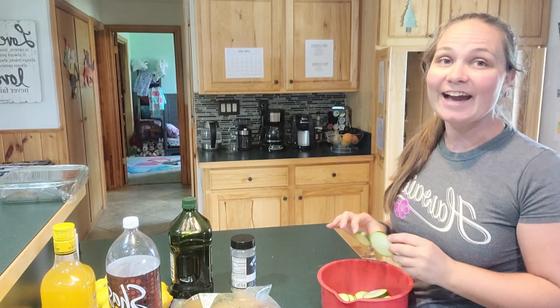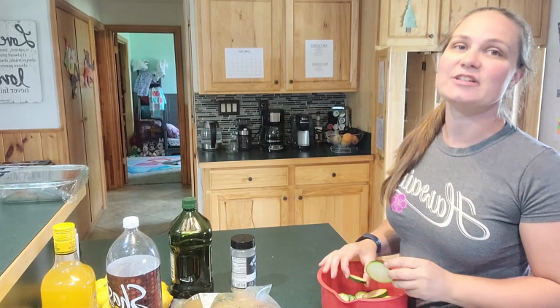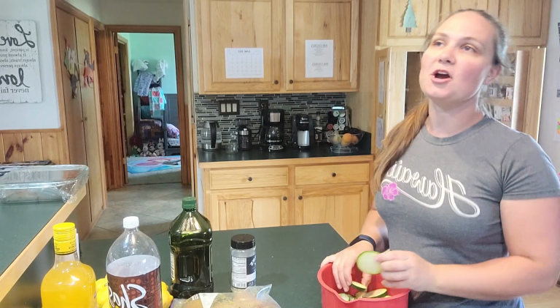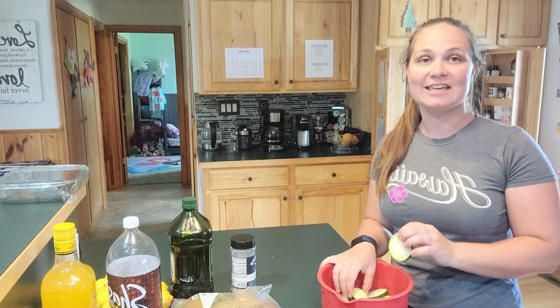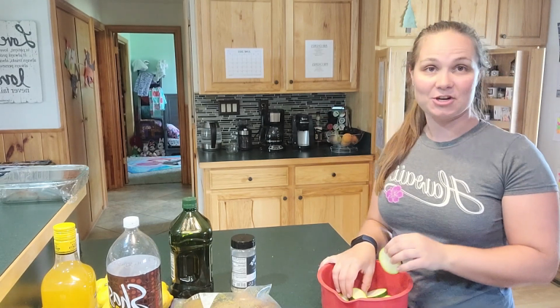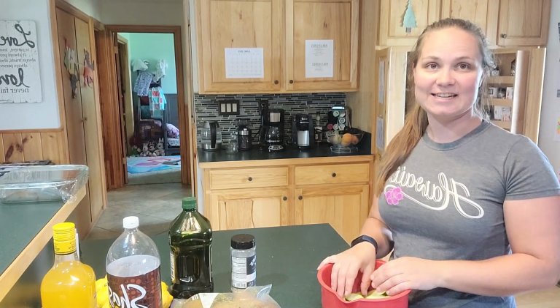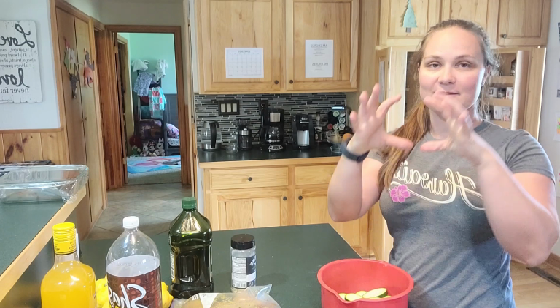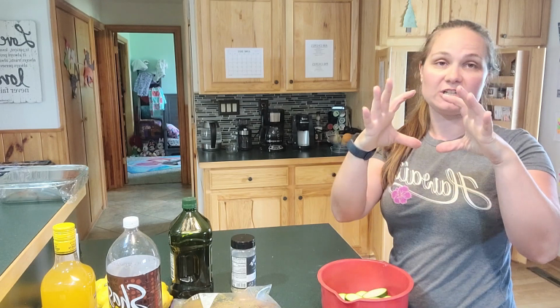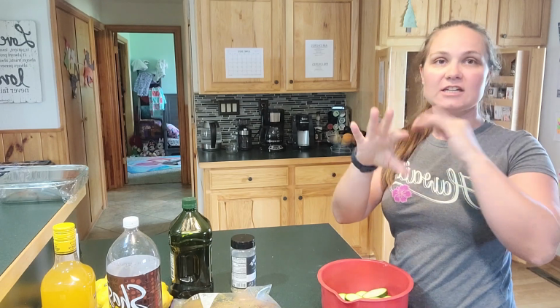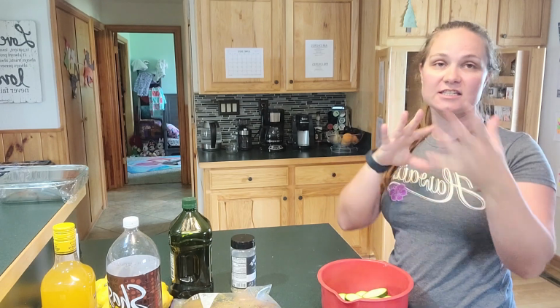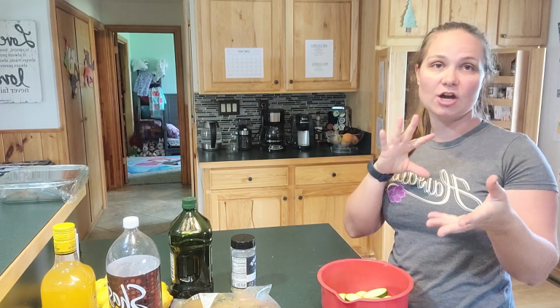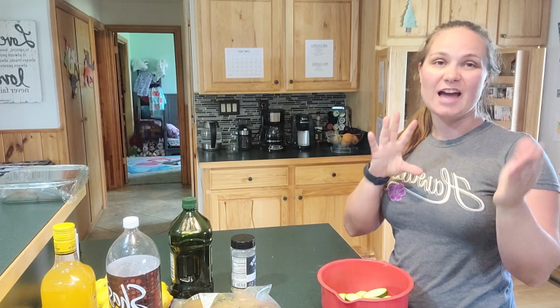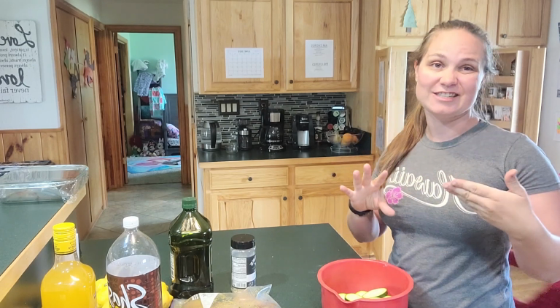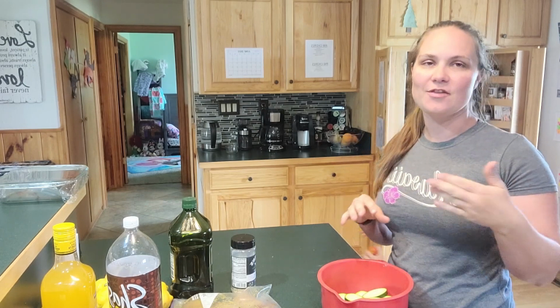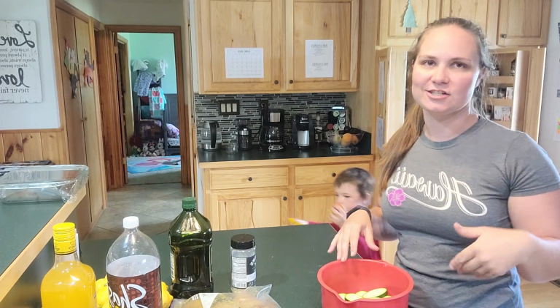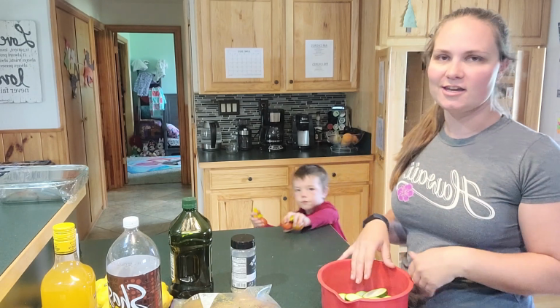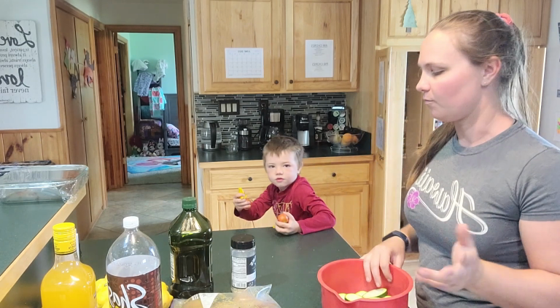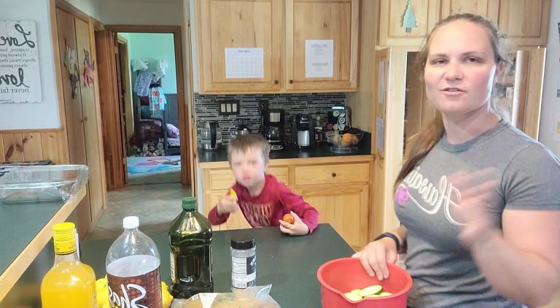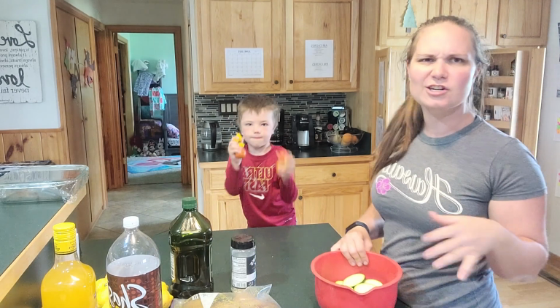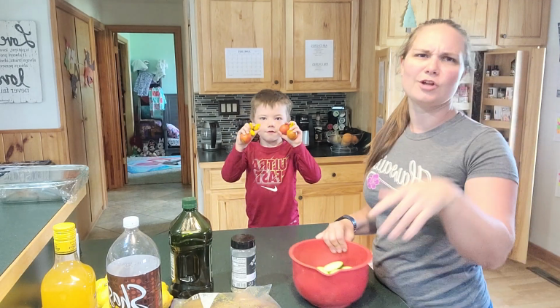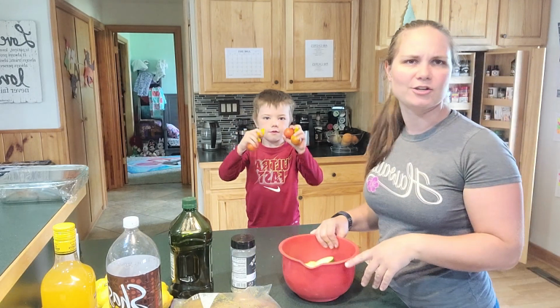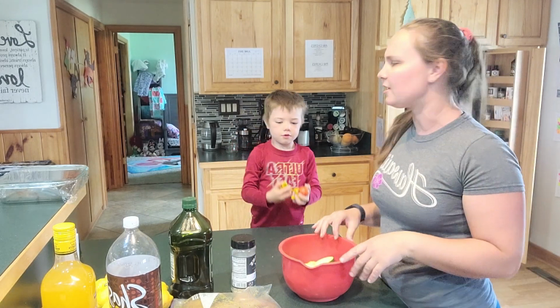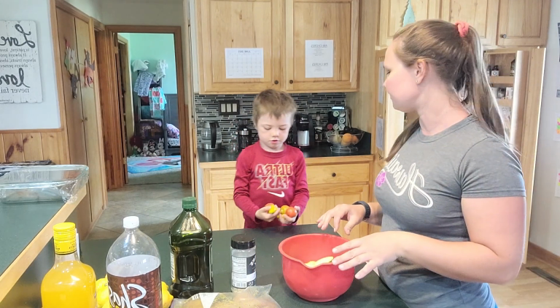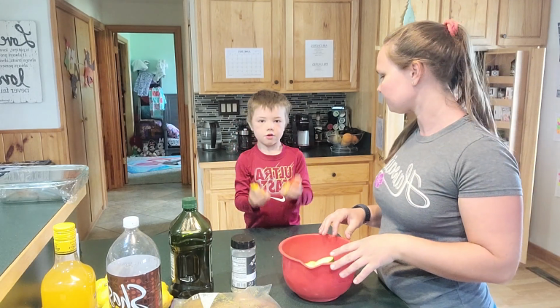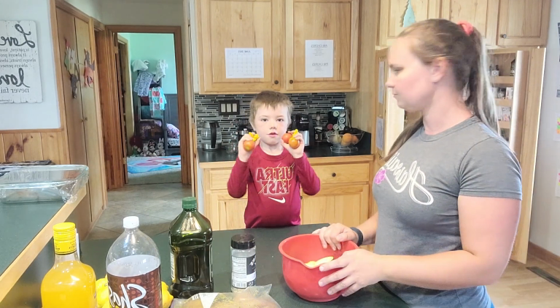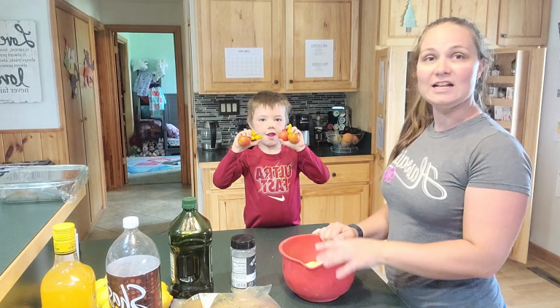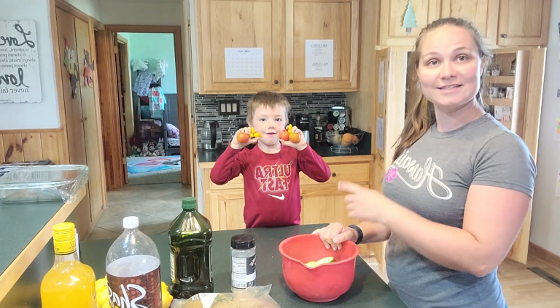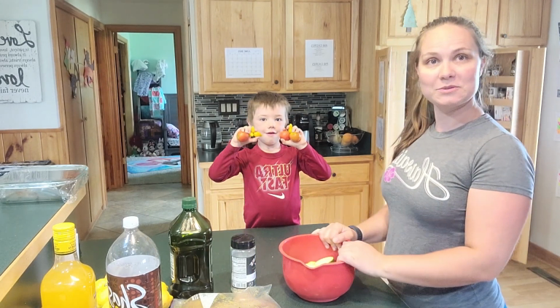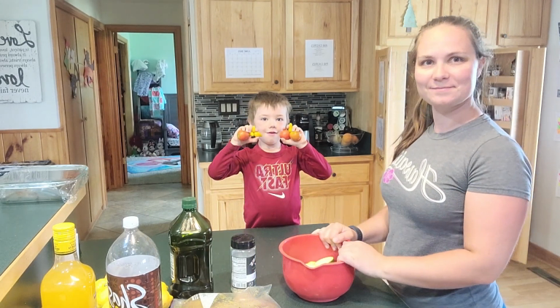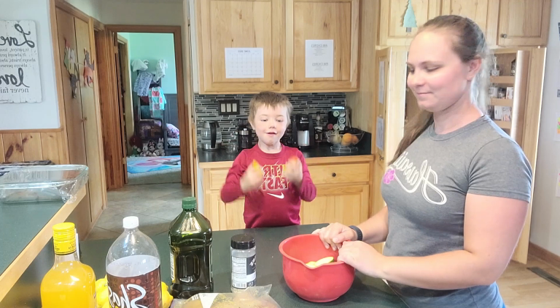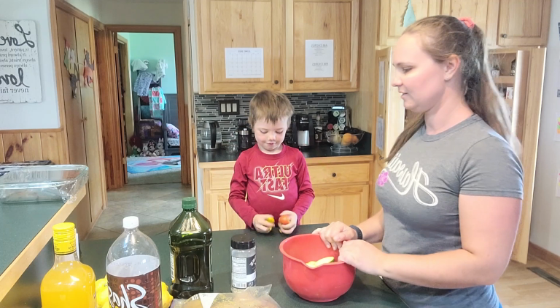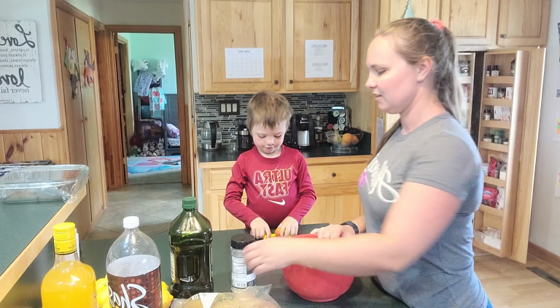If I'm not cooking it tonight, I like them to get really big because I take the skin off, take all the seeds out, and just shred it and put it in the freezer. I'll show you what I do with that later.